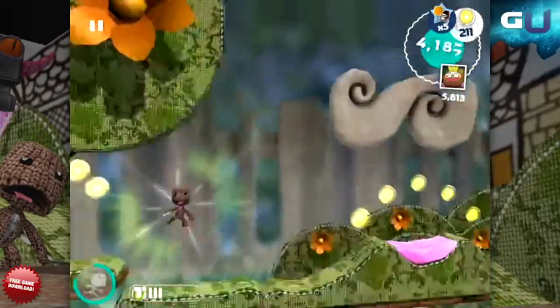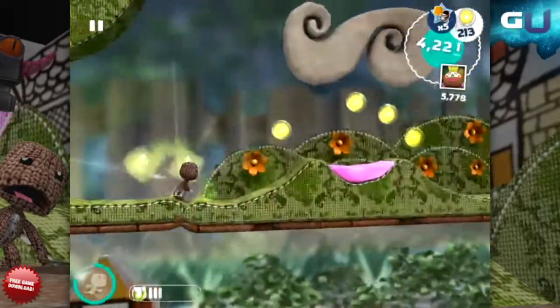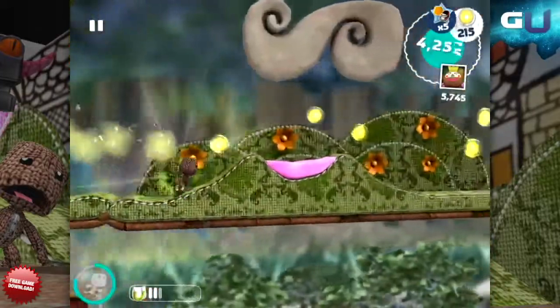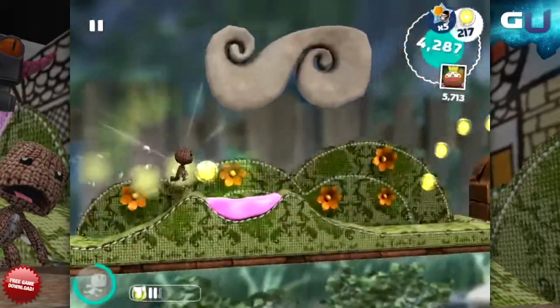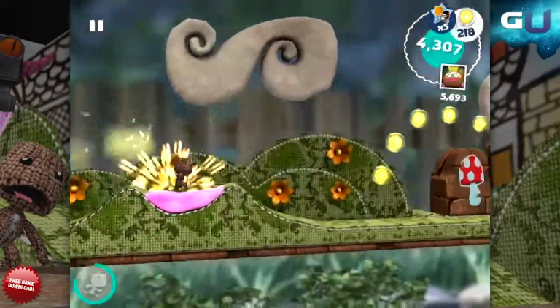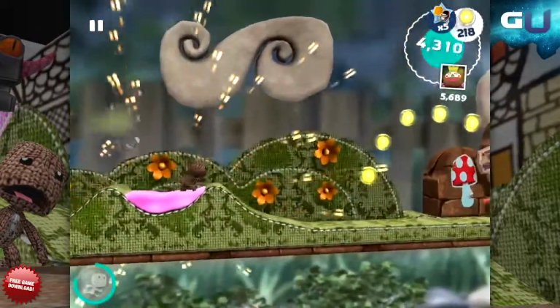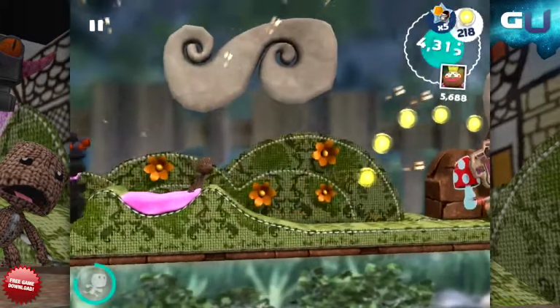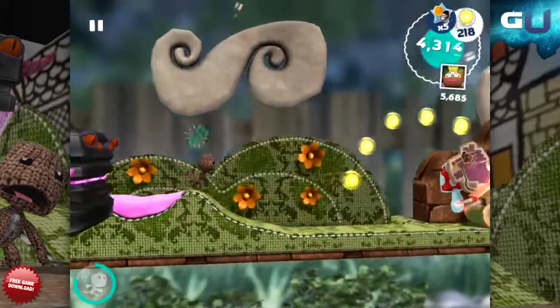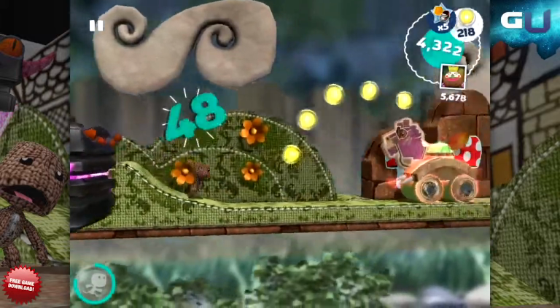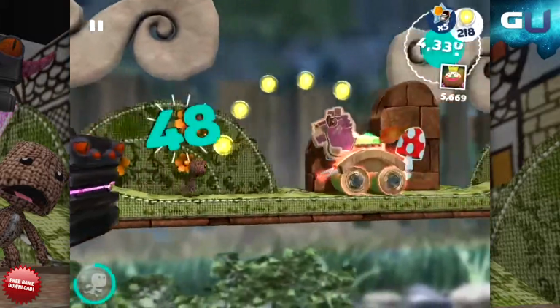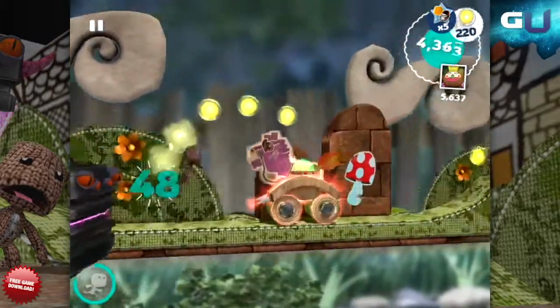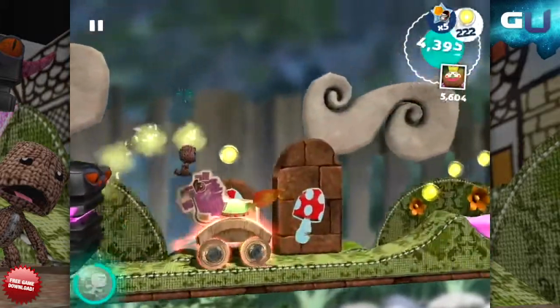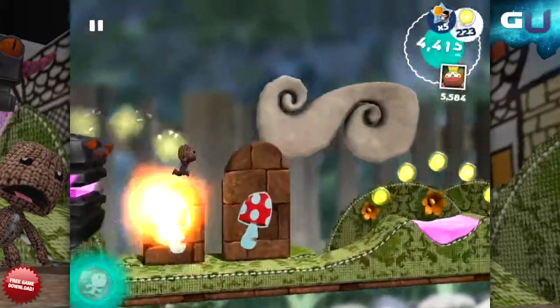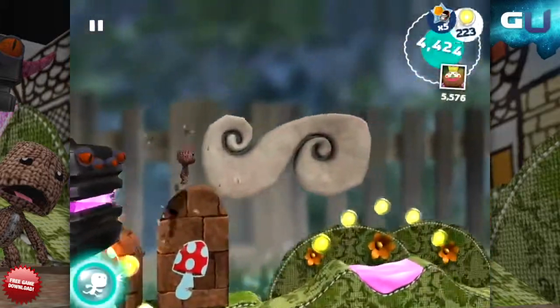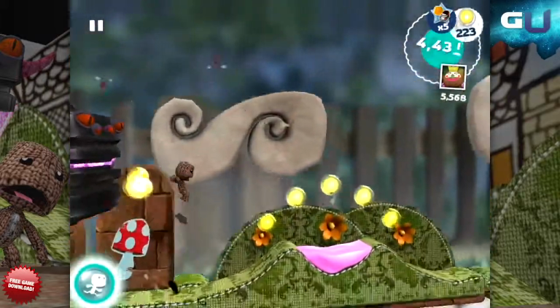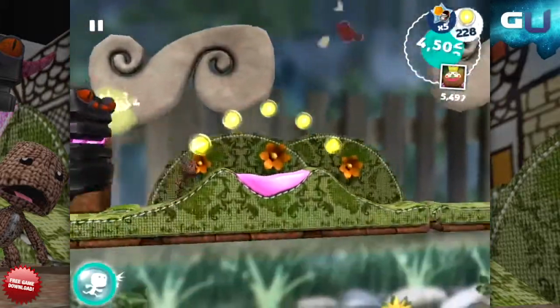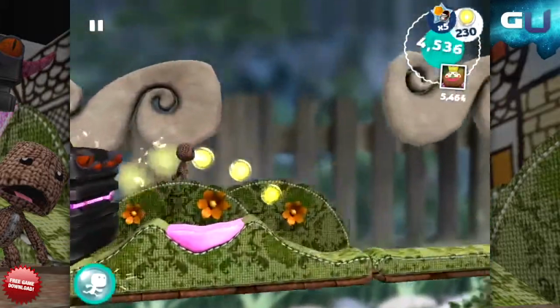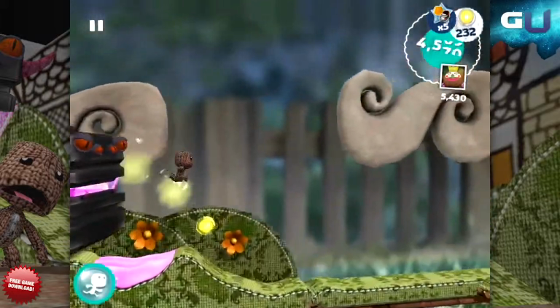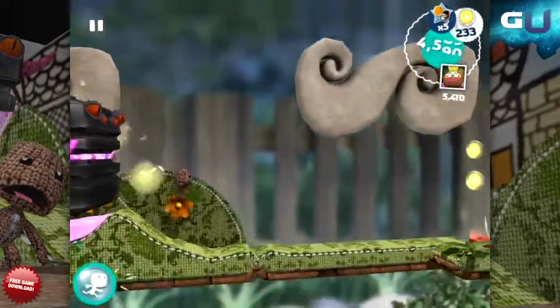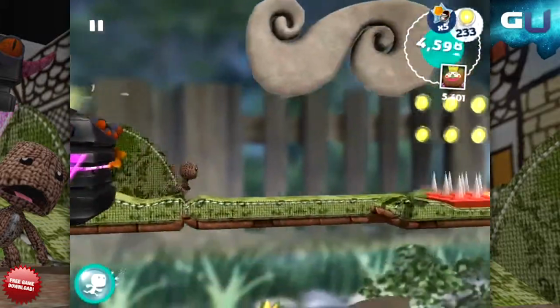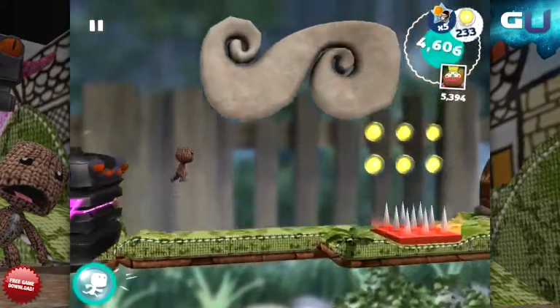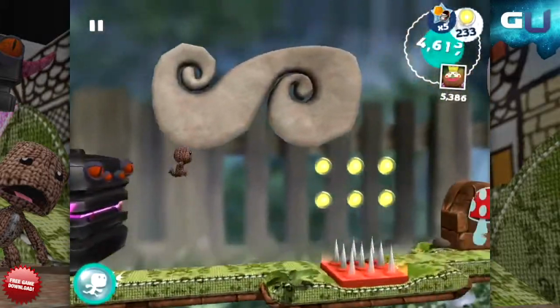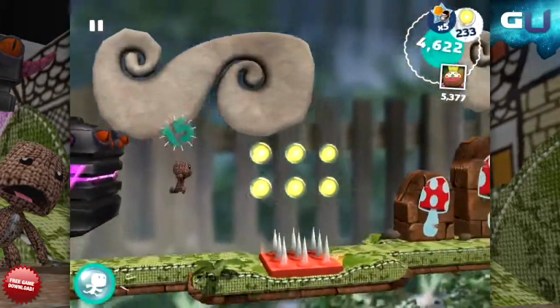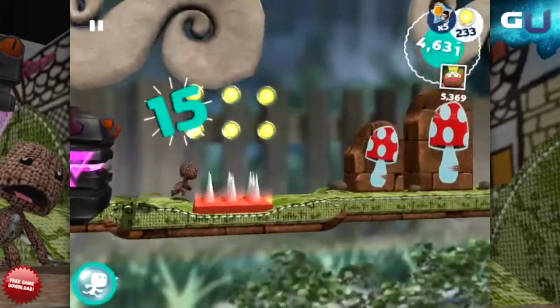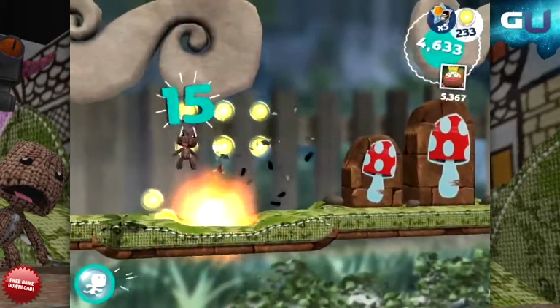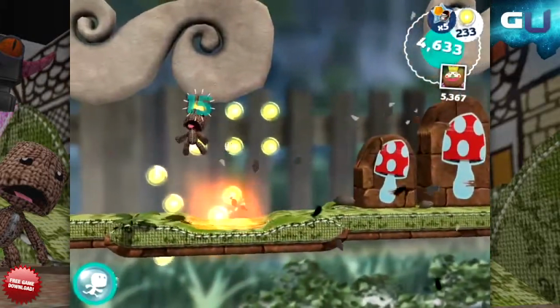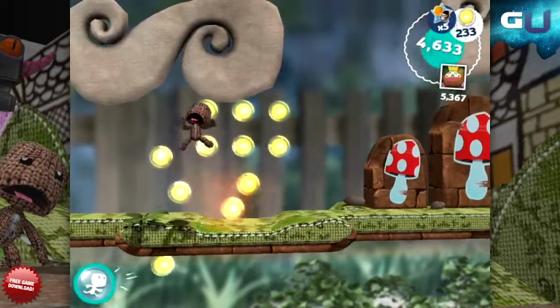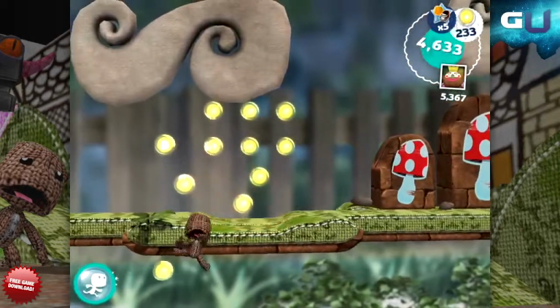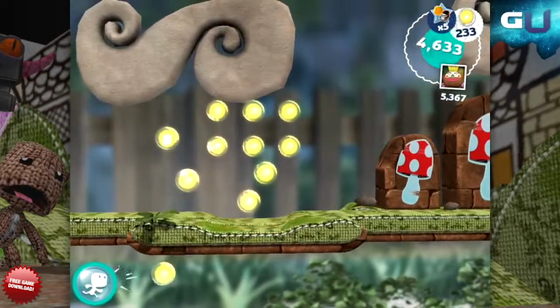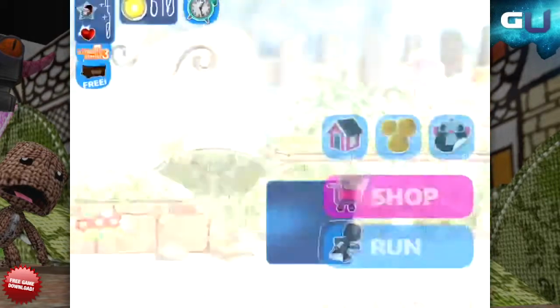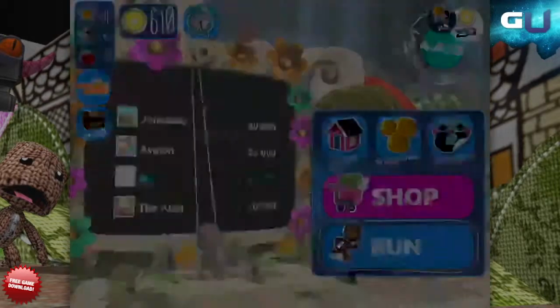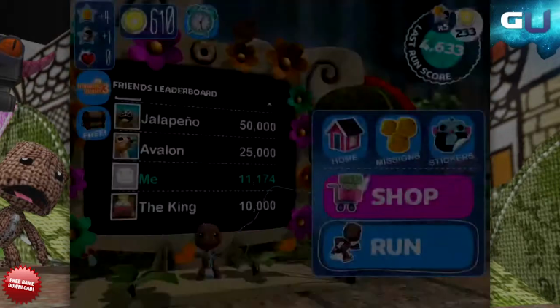Up next we have the Lucky Chest, which, just like the name says, gives you random booty to boost your Sackboy's career, the rarest of which are Aviator Tokens for a special rare costume.